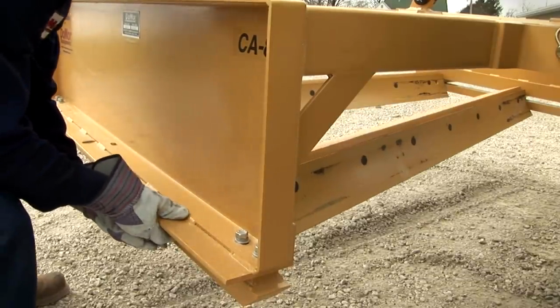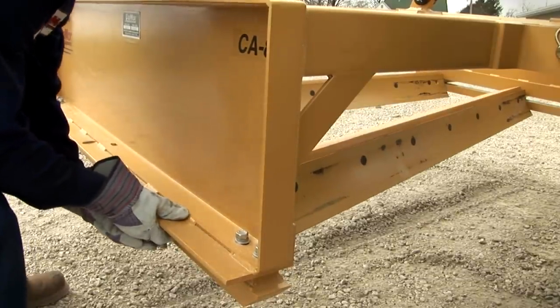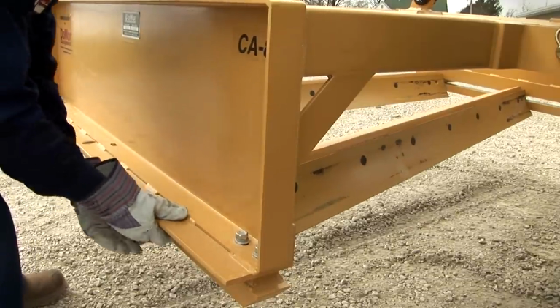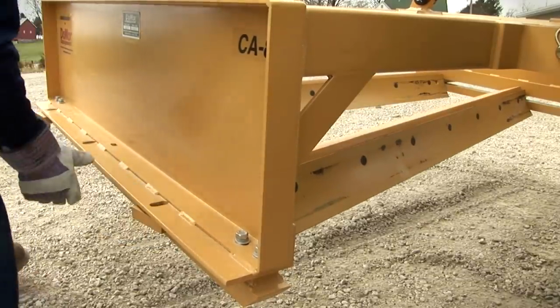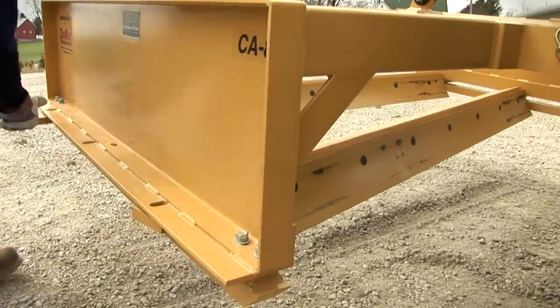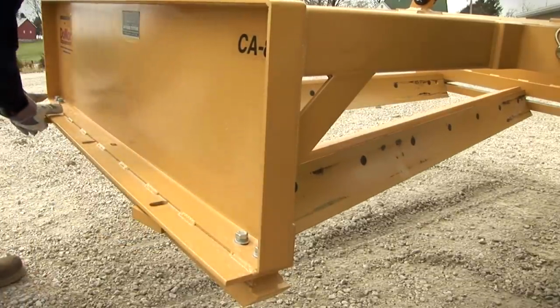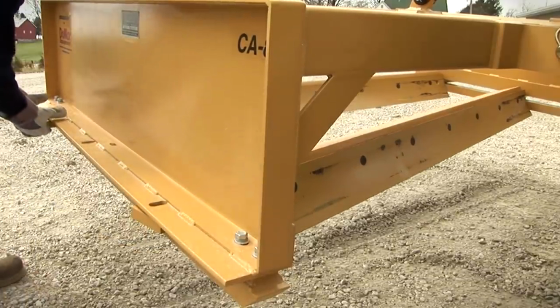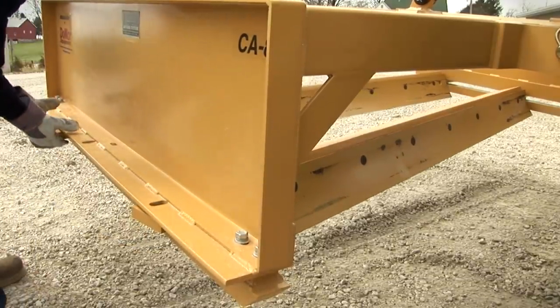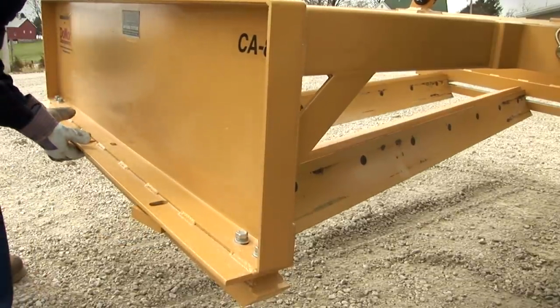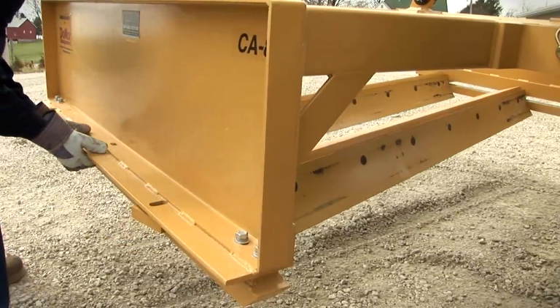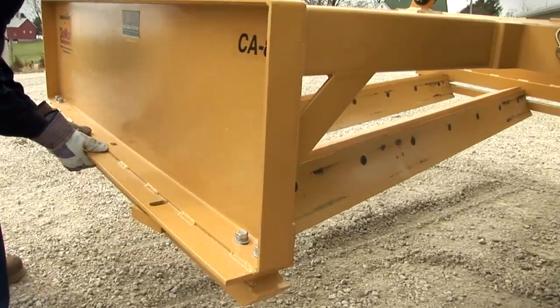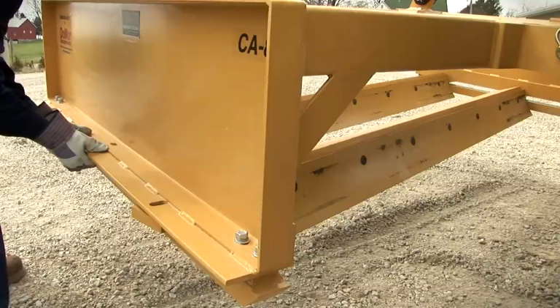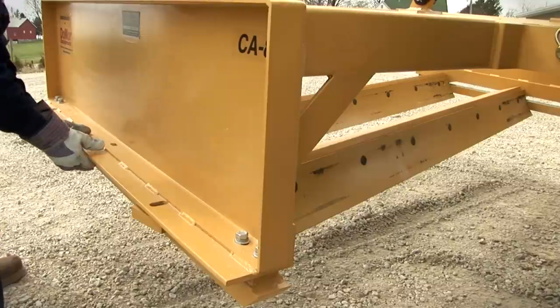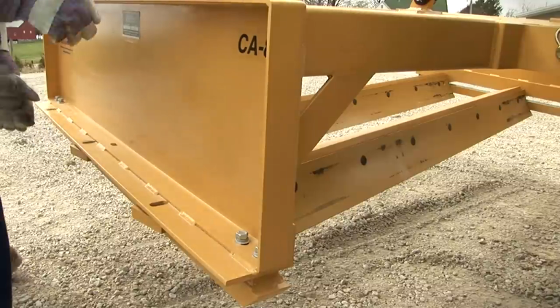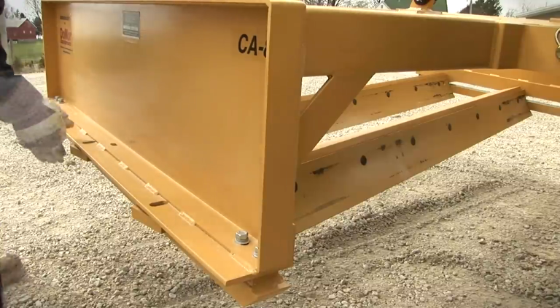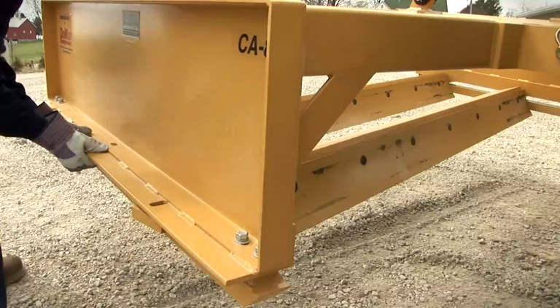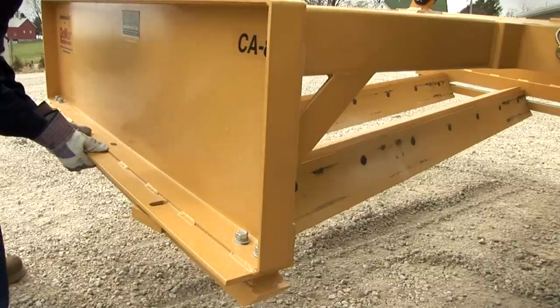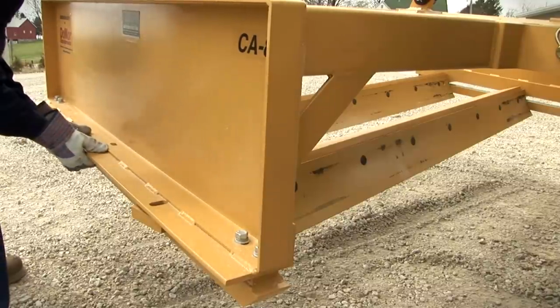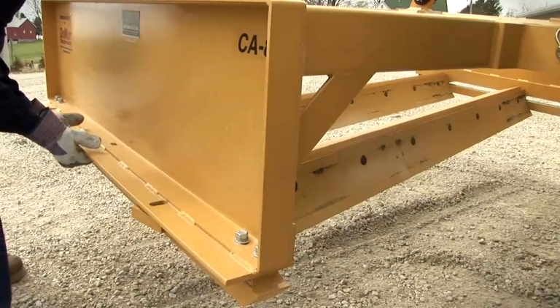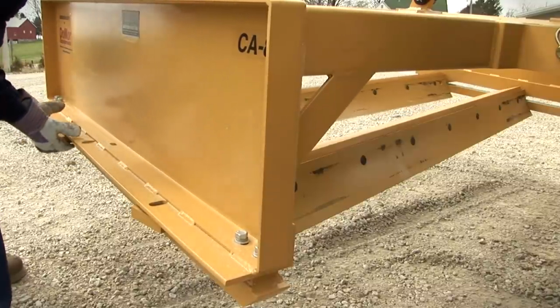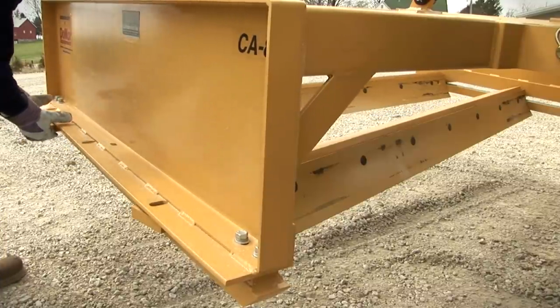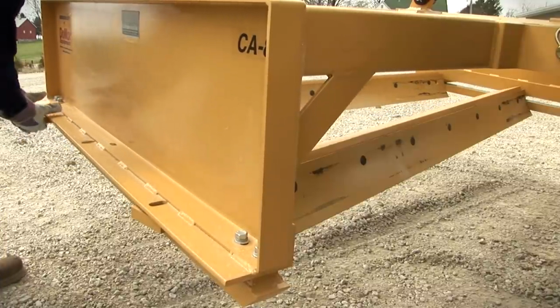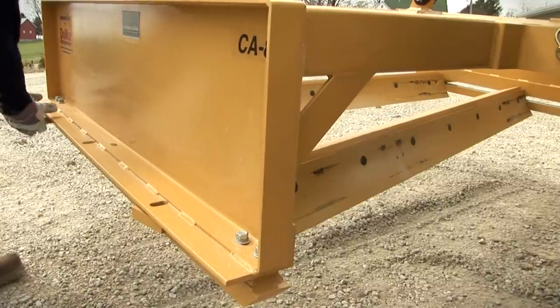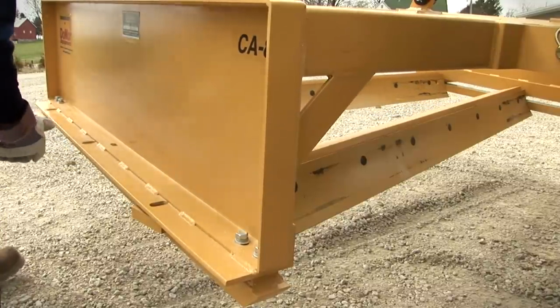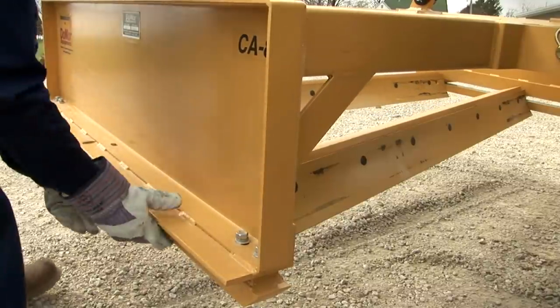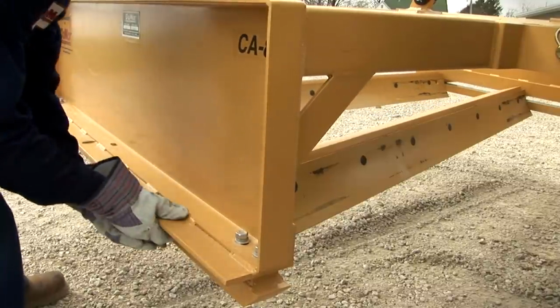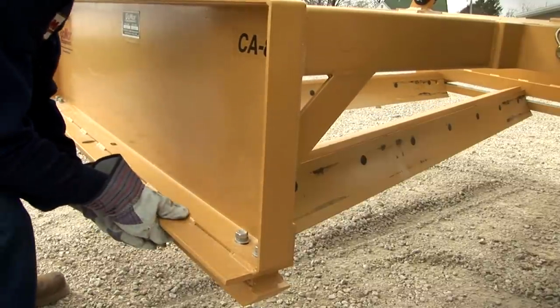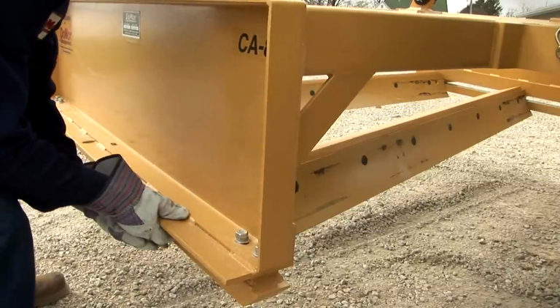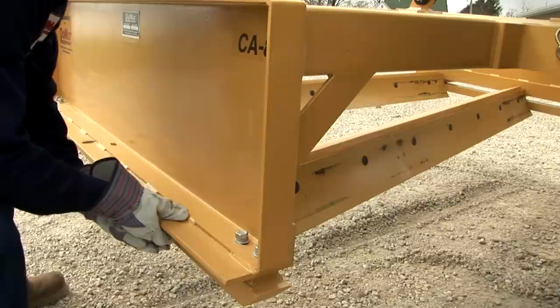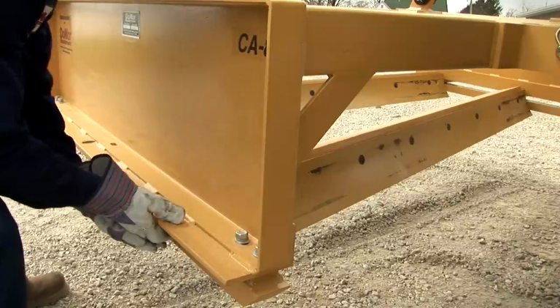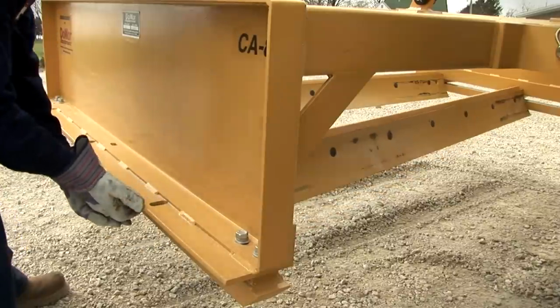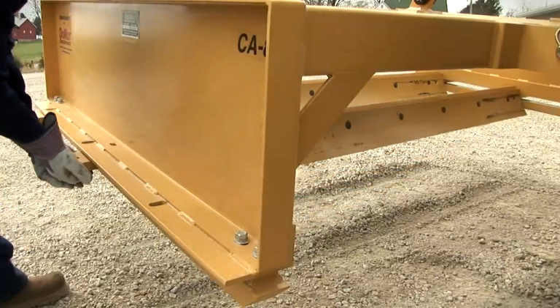This adjustment is crucial for being able to transfer material when serious shaping is necessary. You can straighten the blades for everyday maintenance of any unpaved surface without disrupting material placement.